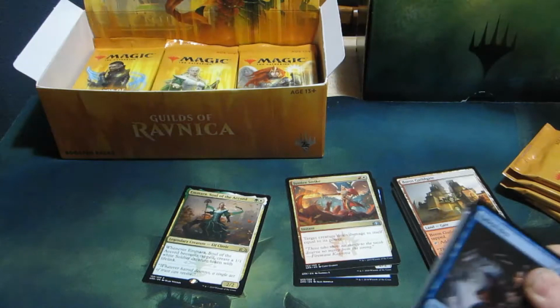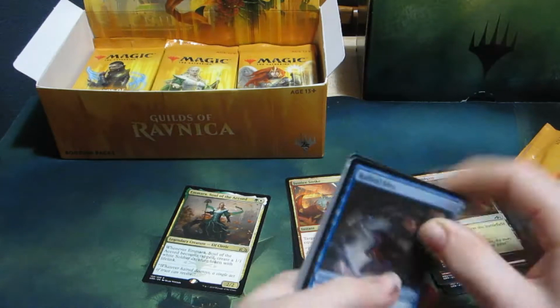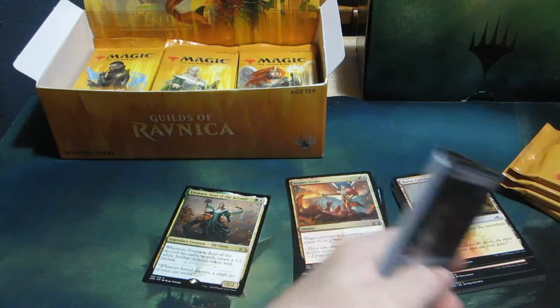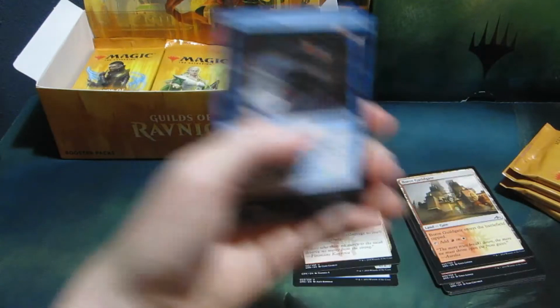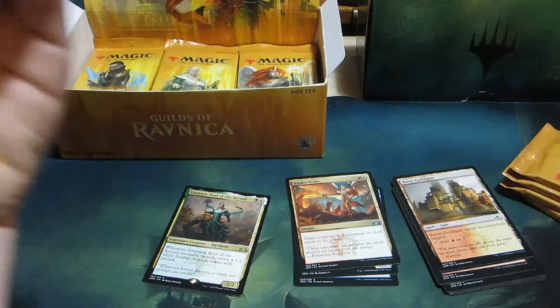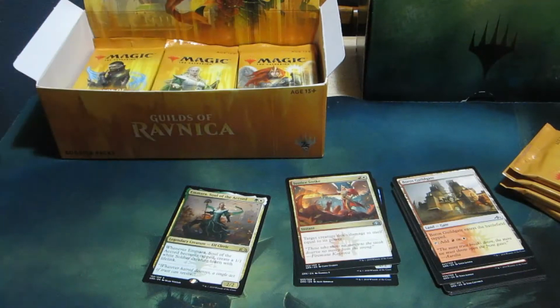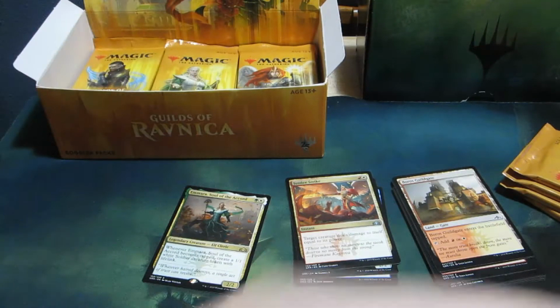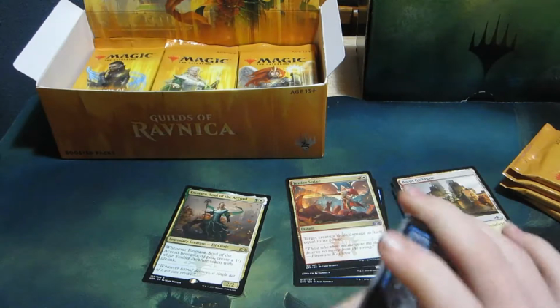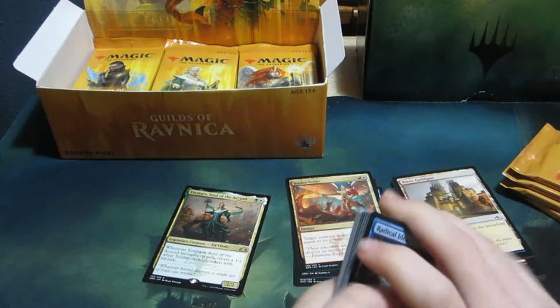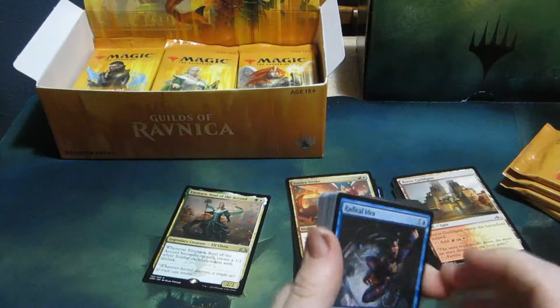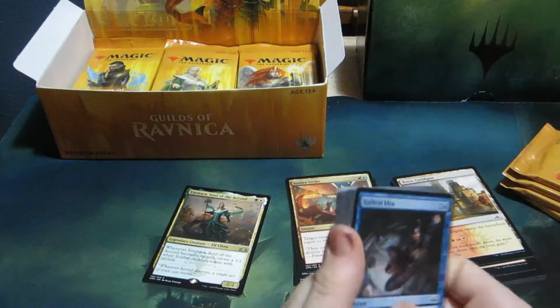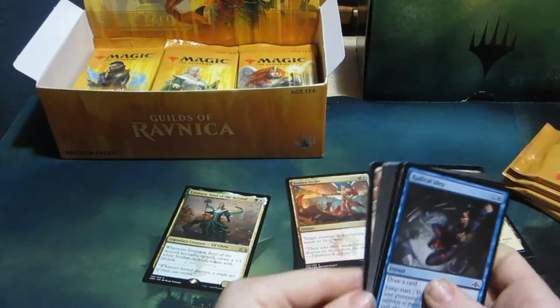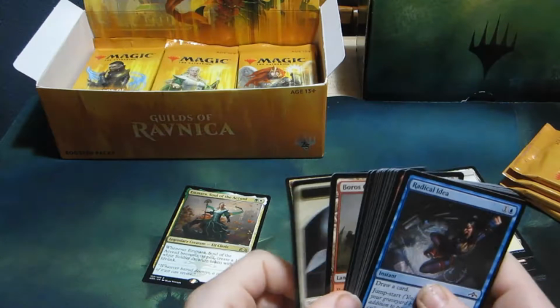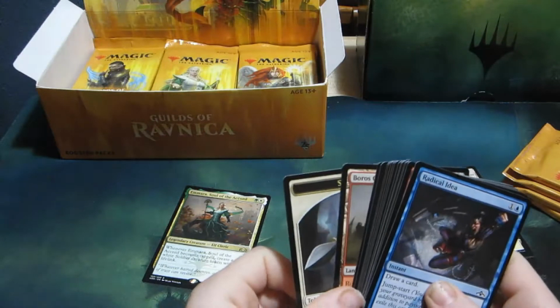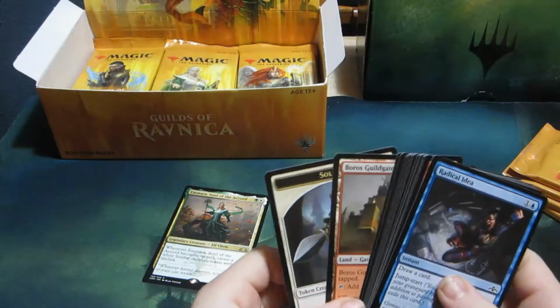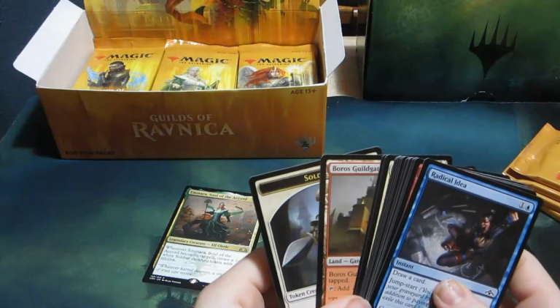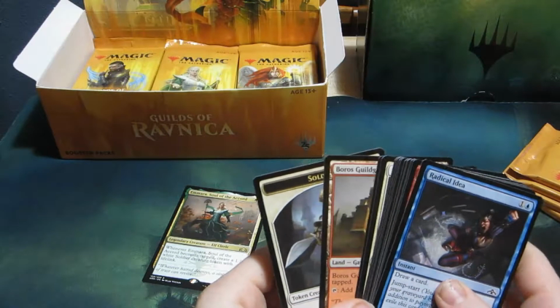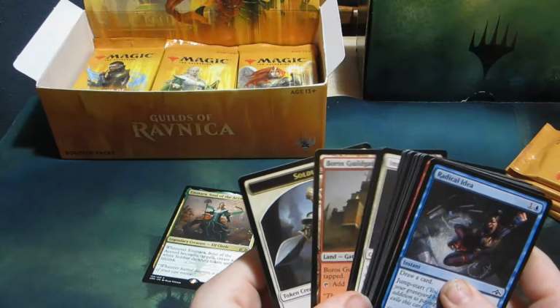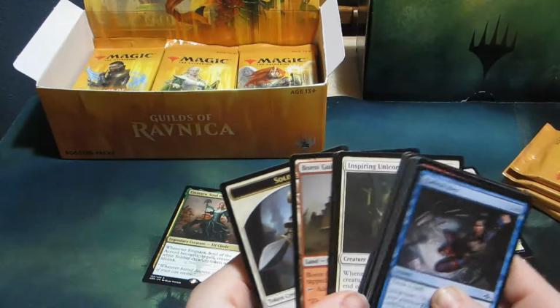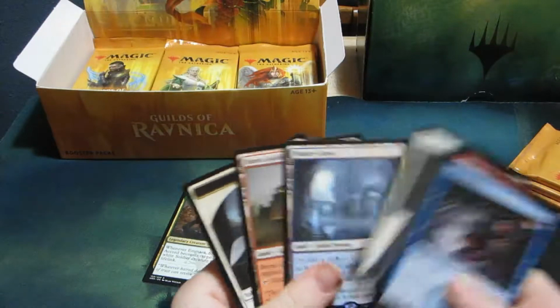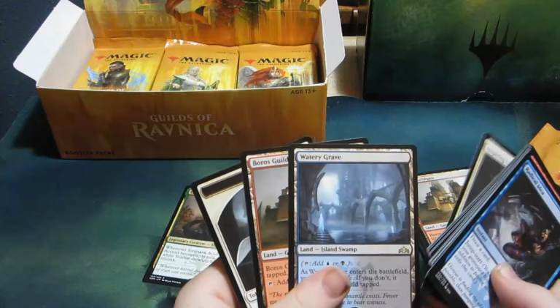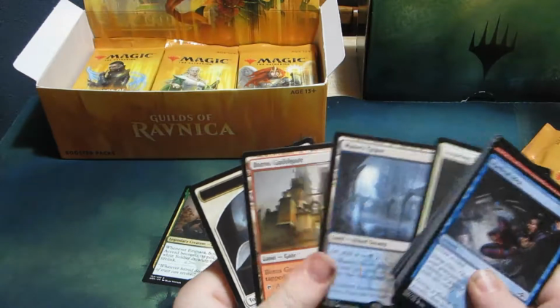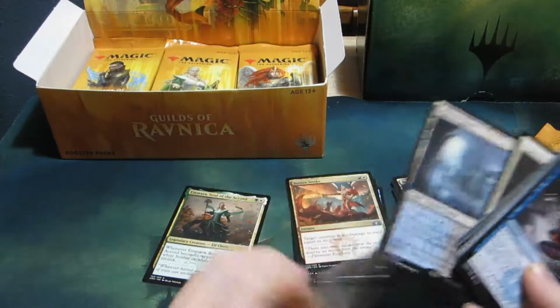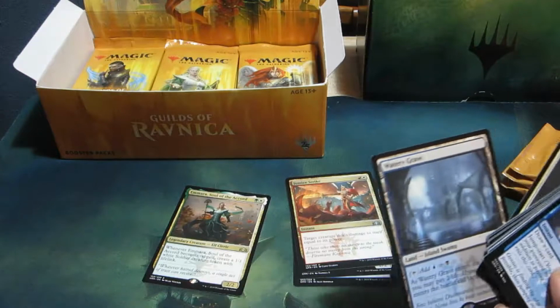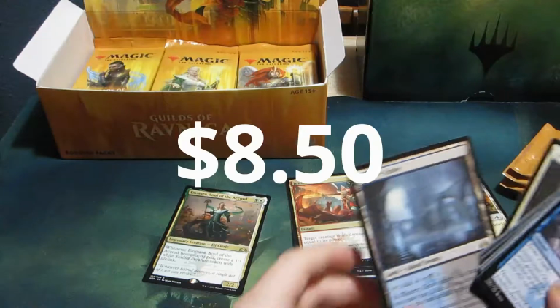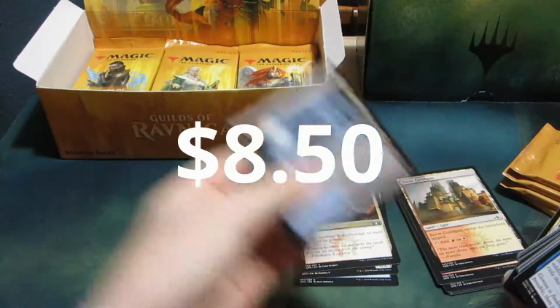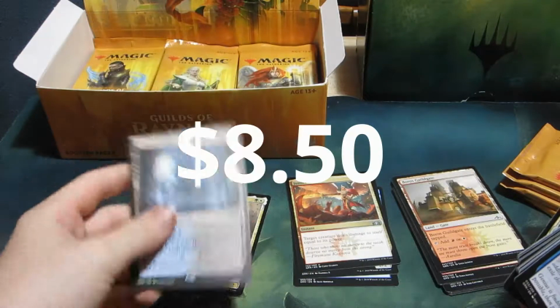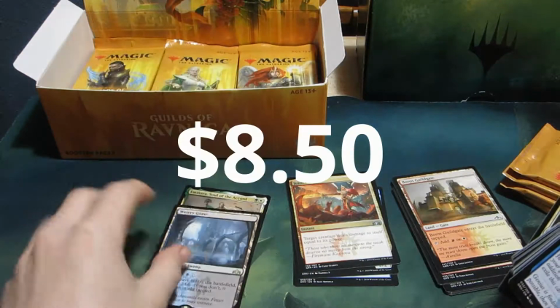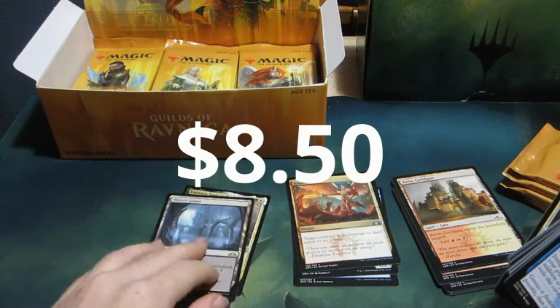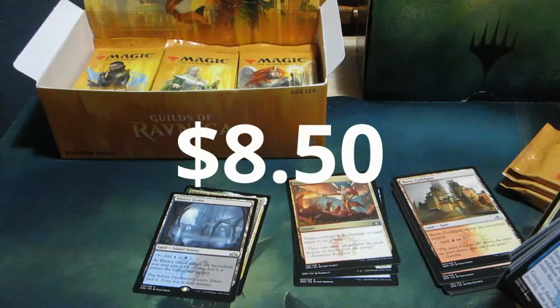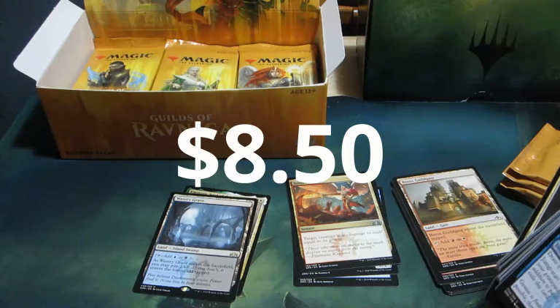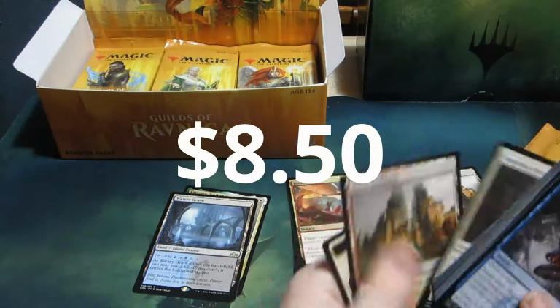What are we hoping for? Arclight Phoenix, probably — that's the most expensive card, I'm pretty sure. We have another shock, there we go — Watery Grave. Very nice.